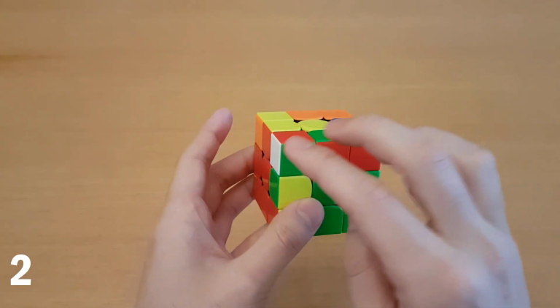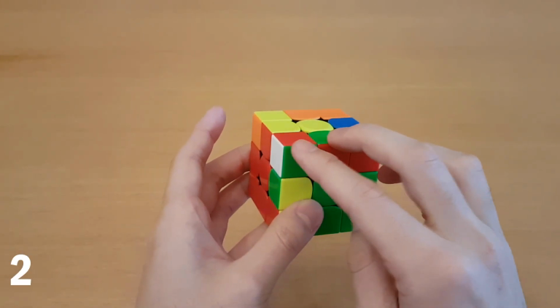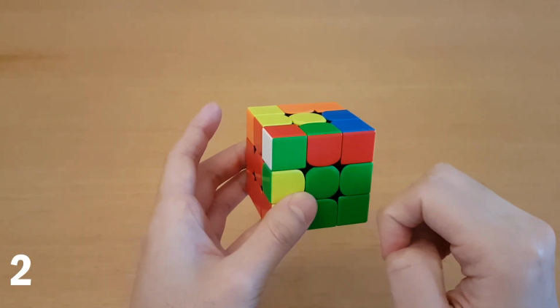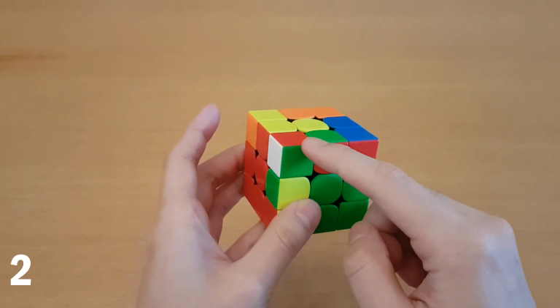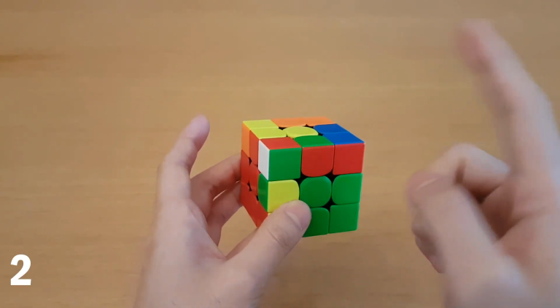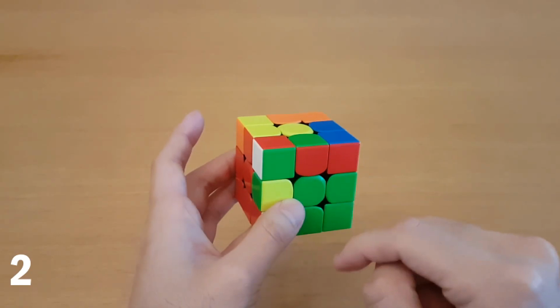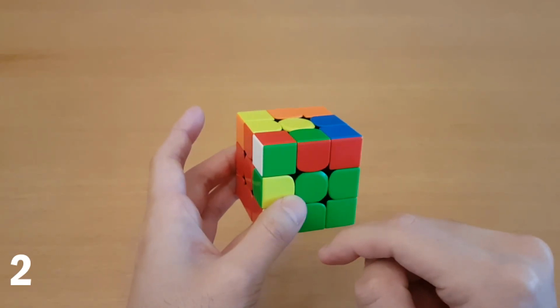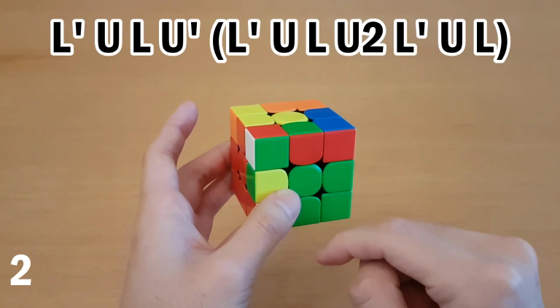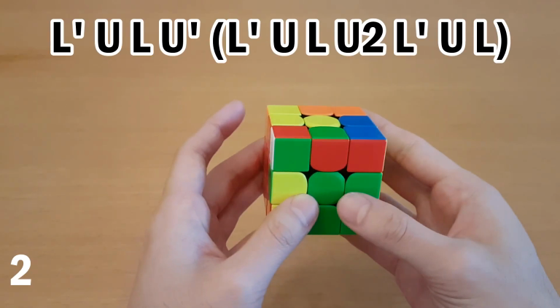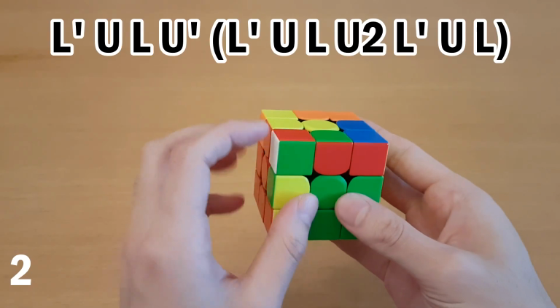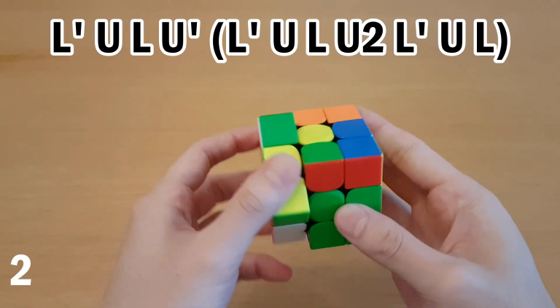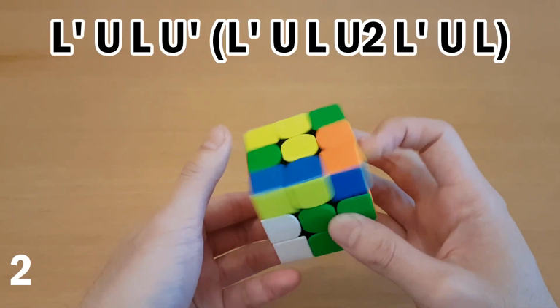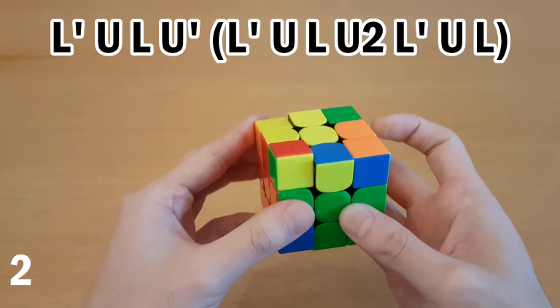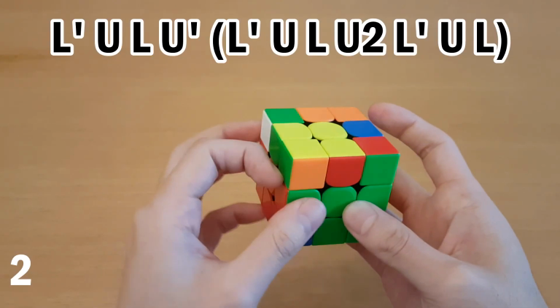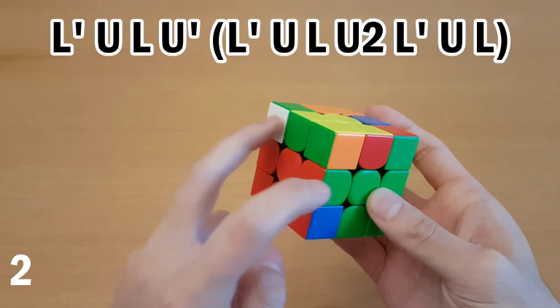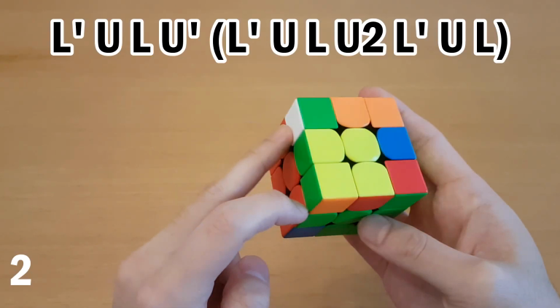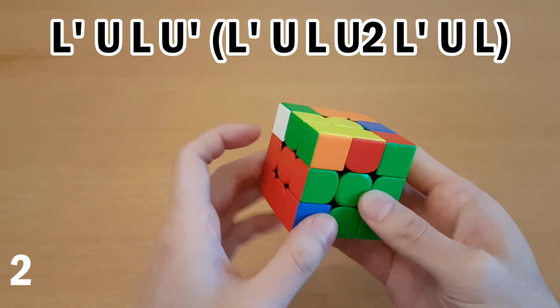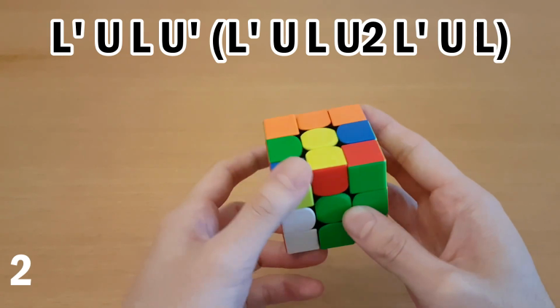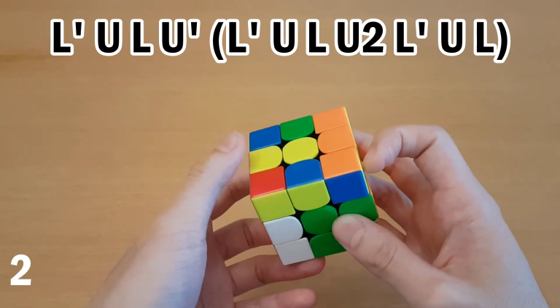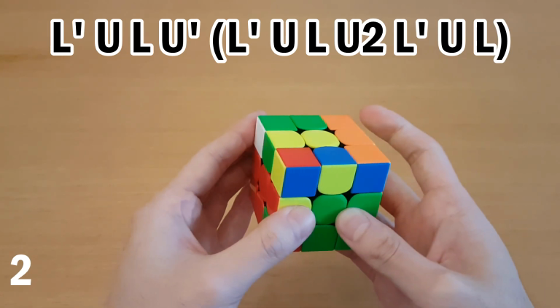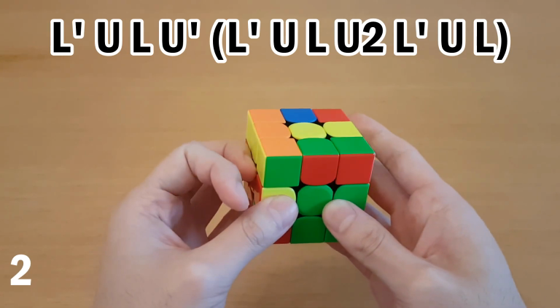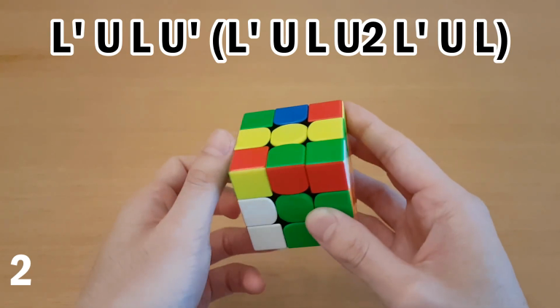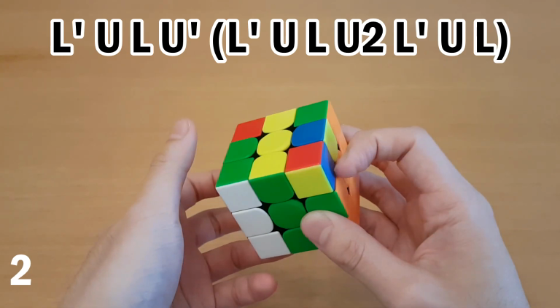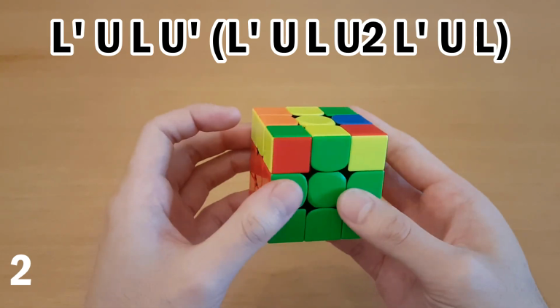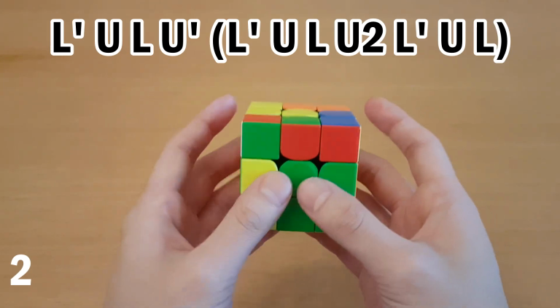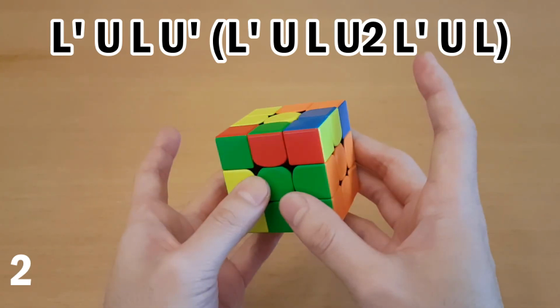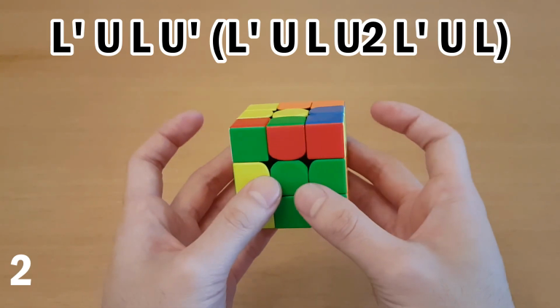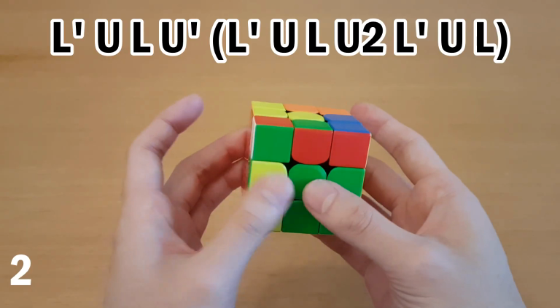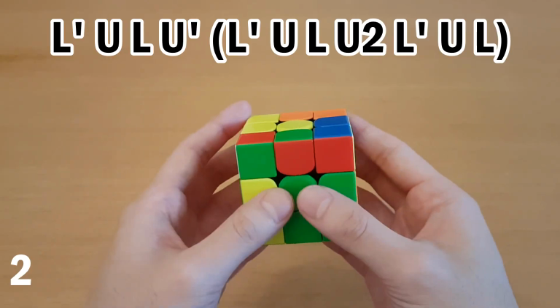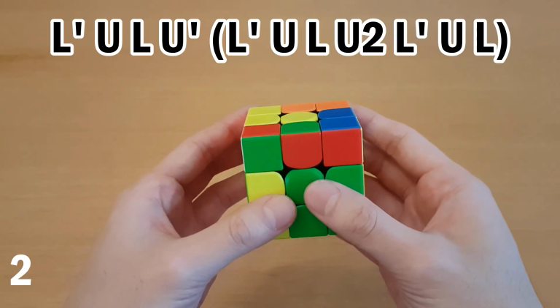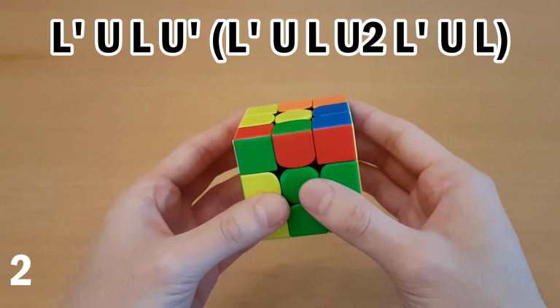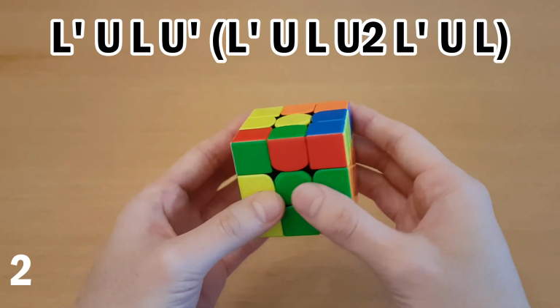Another great case for last slot is this one. I'll show you how you should do it for the front slot first, and that is like this. And that sets up into this case, which can be solved like this. It looks like a lot of moves, but because you're alternating fingers, it actually is really fast, like this.